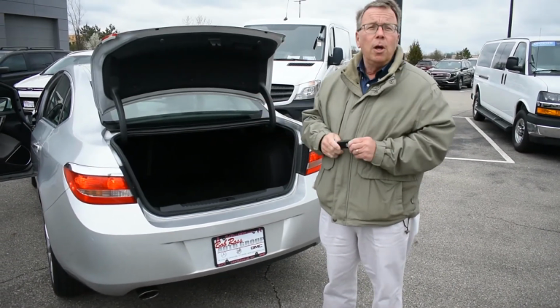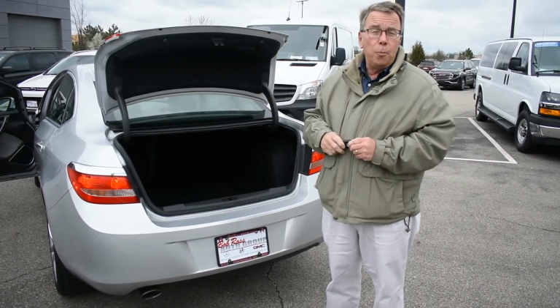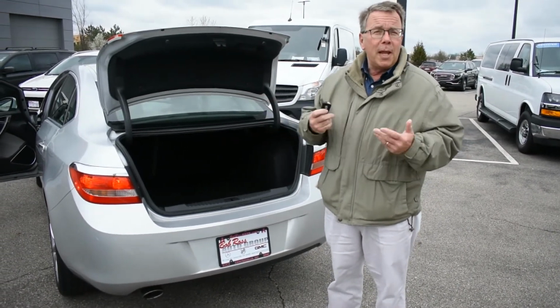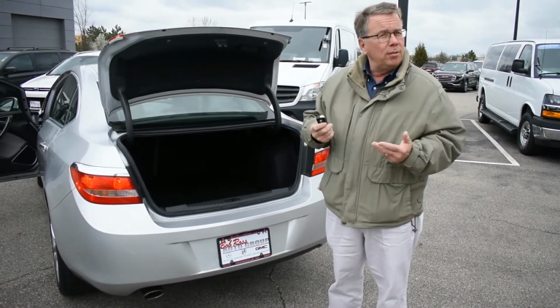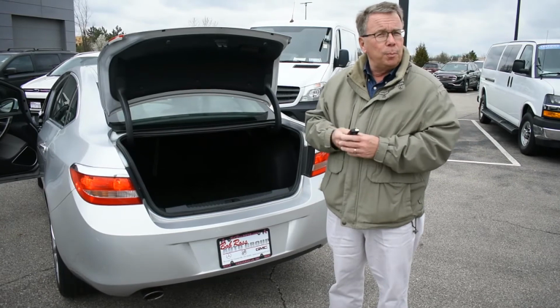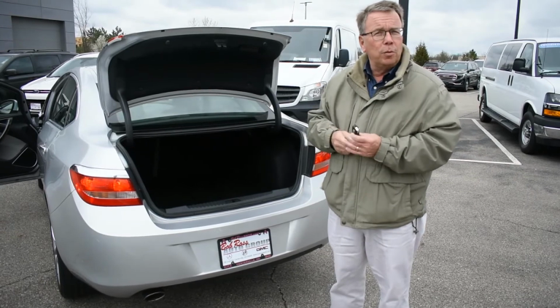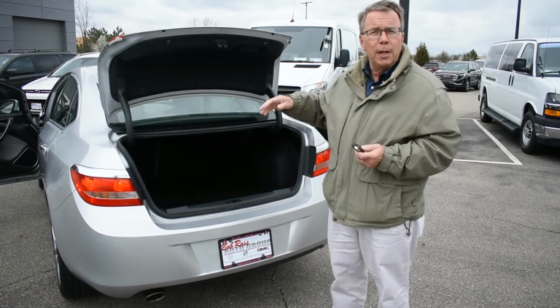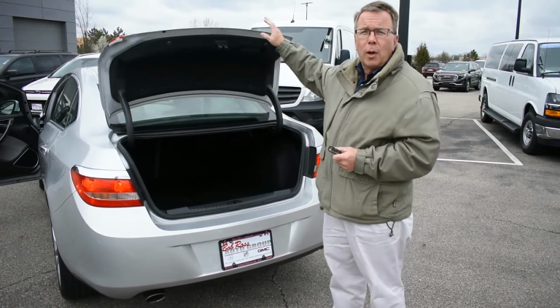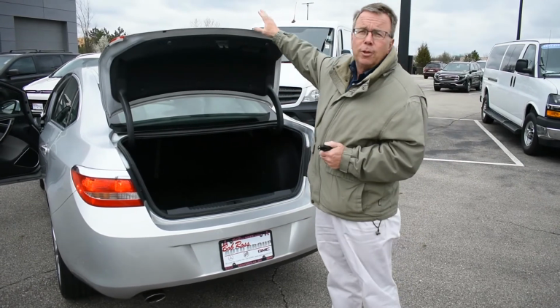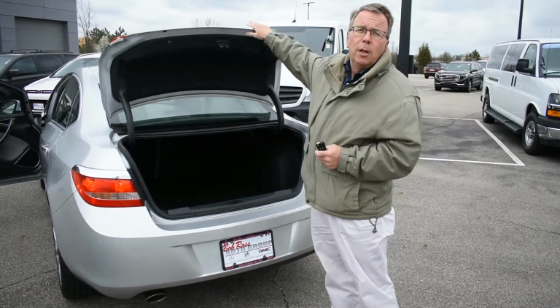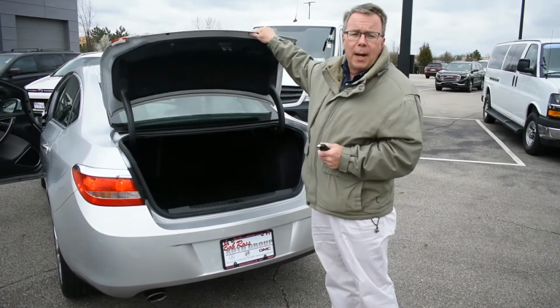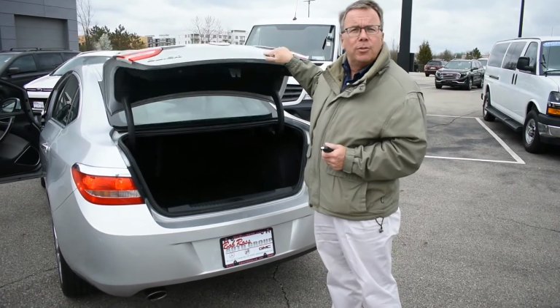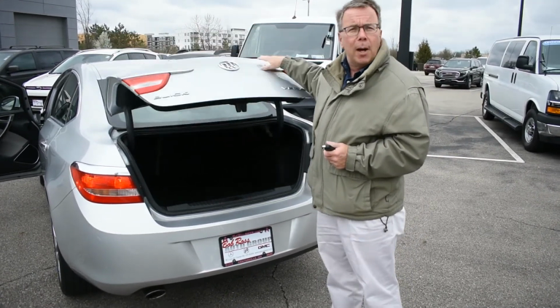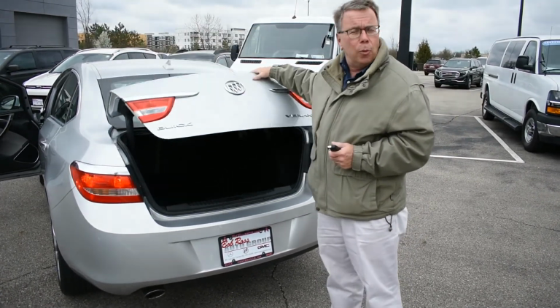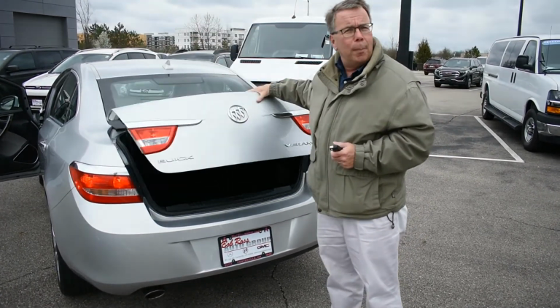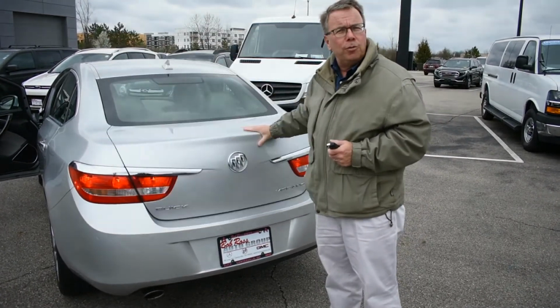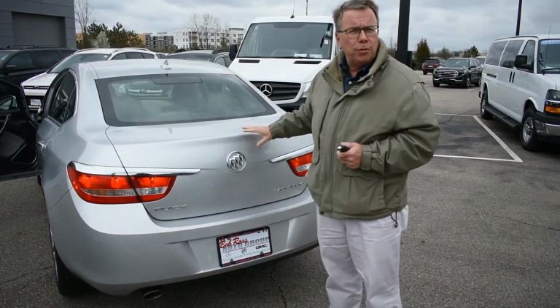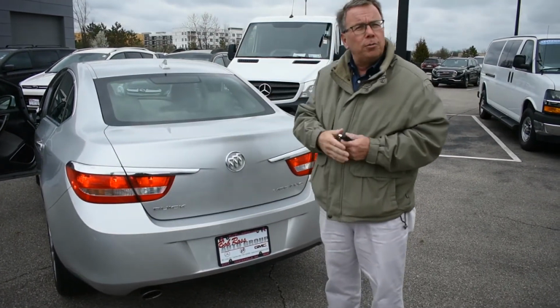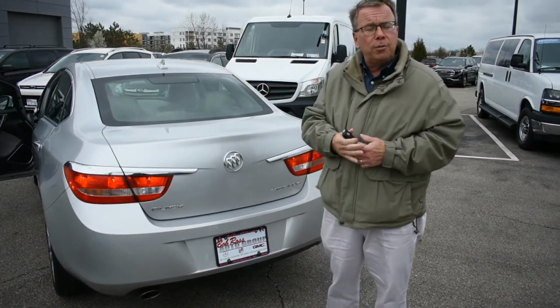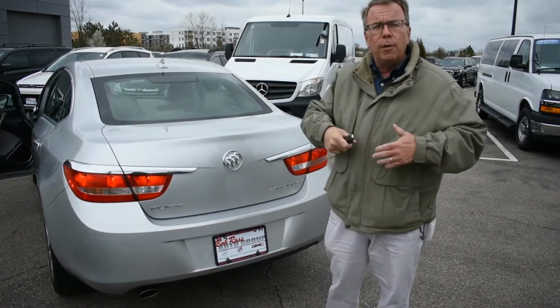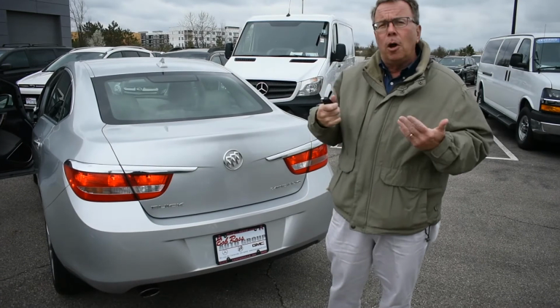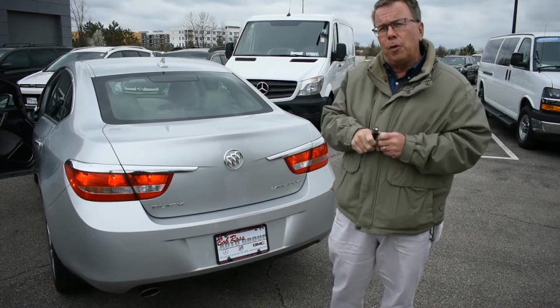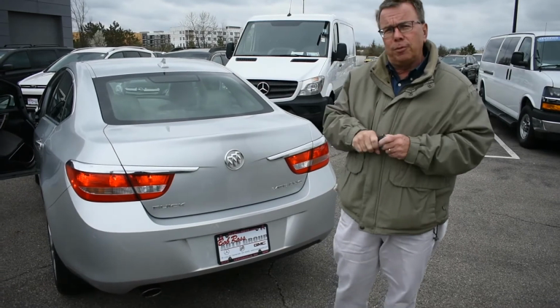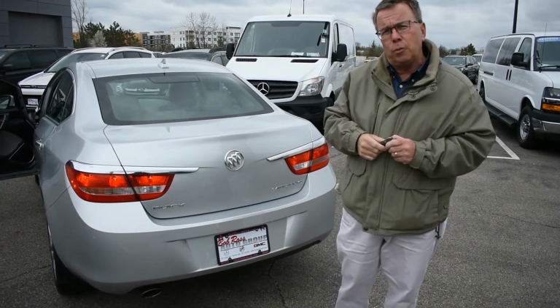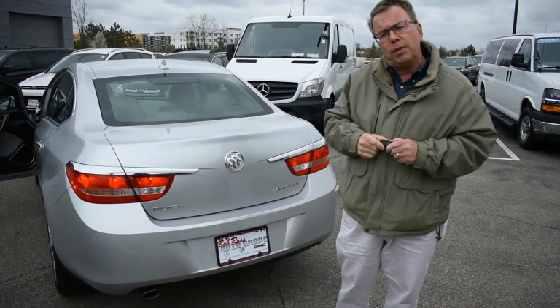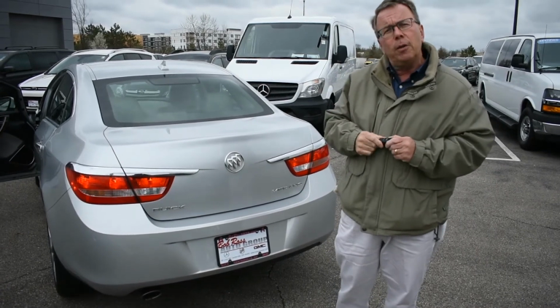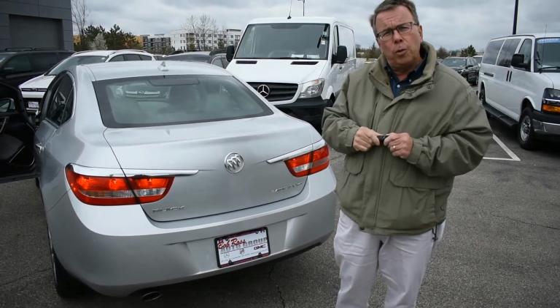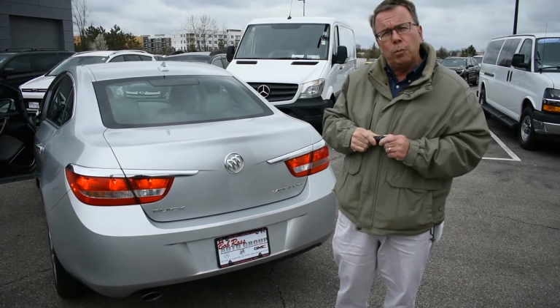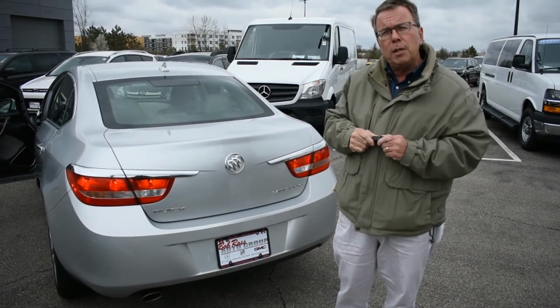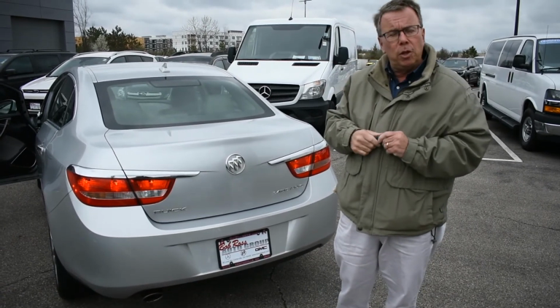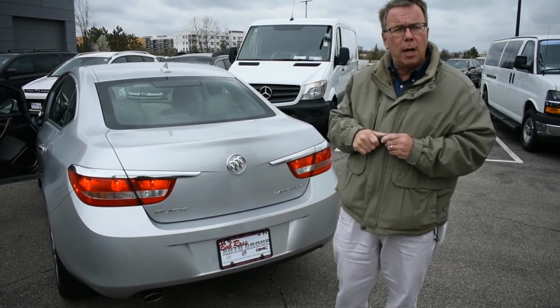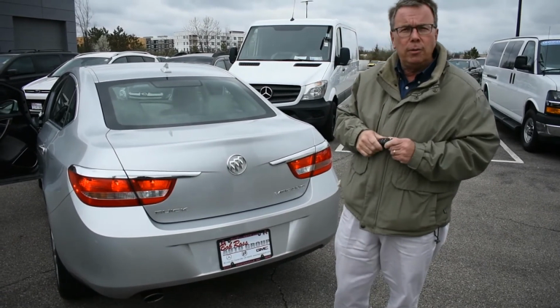I hope you'll be down to see us before somebody else grabs it. My name is Dan Meyer. I'm with Bob Ross Used Cars here in Centerville. Our phone number is 937-433-0990.